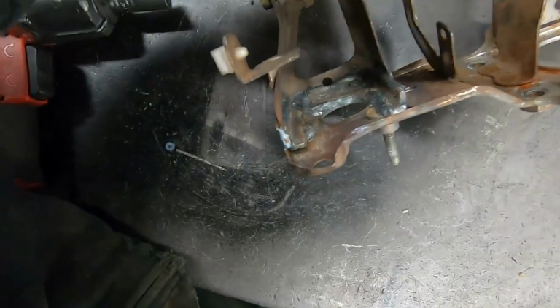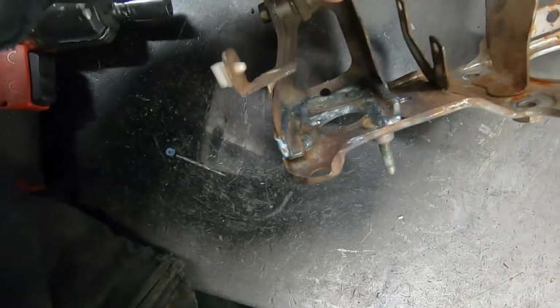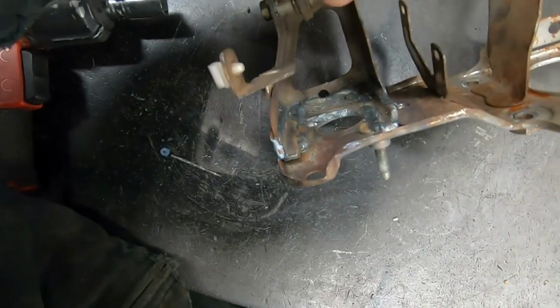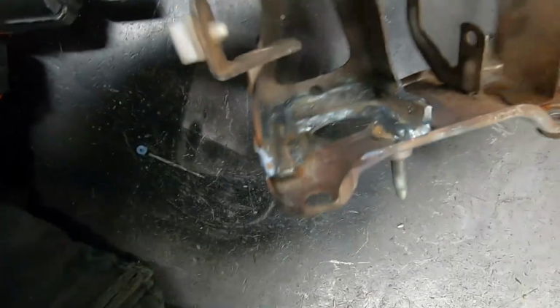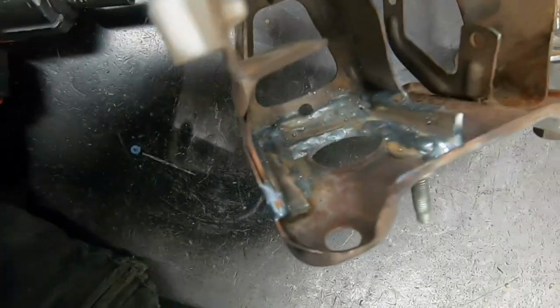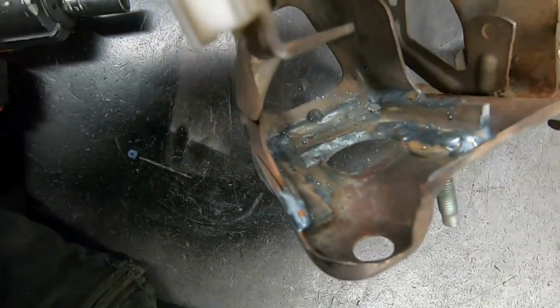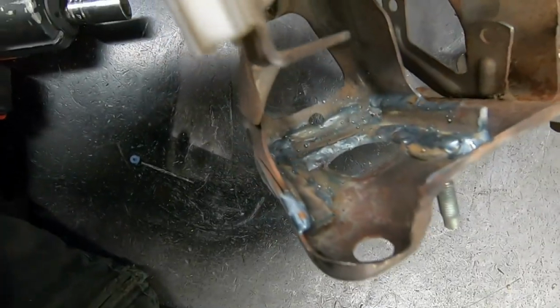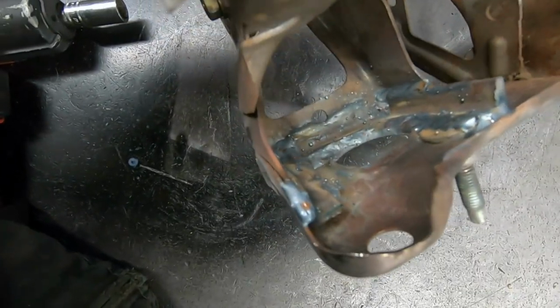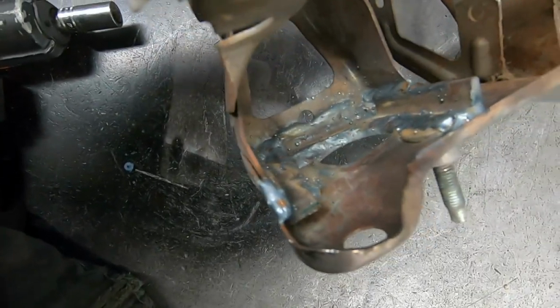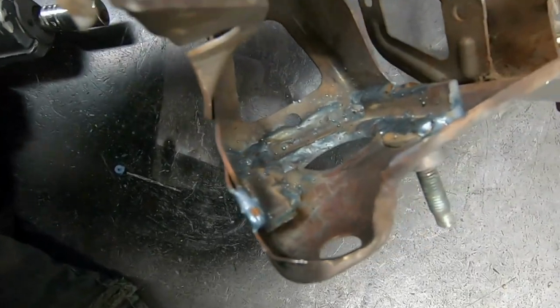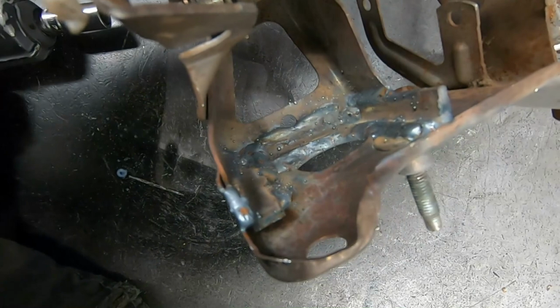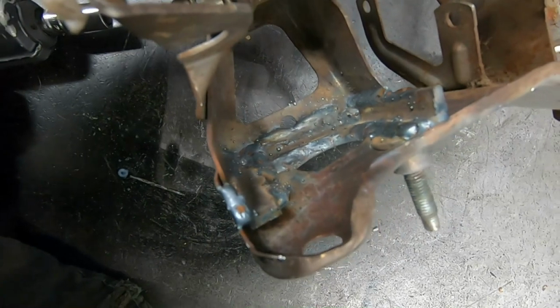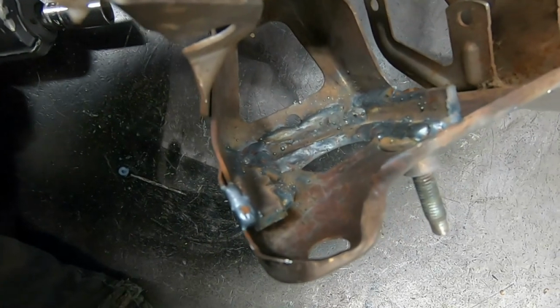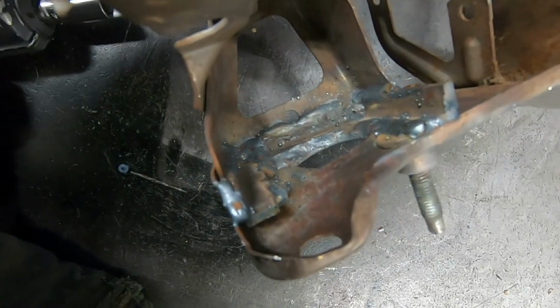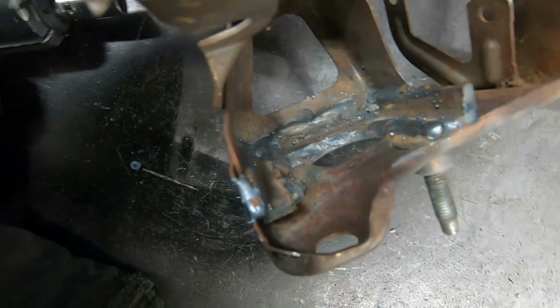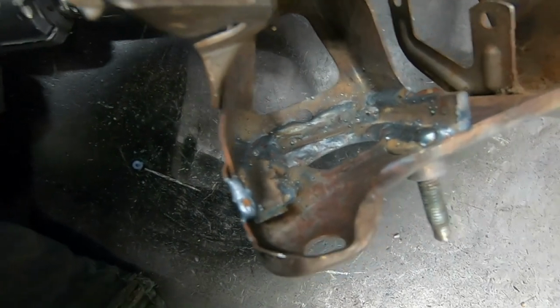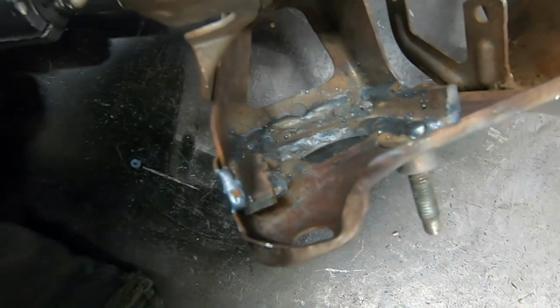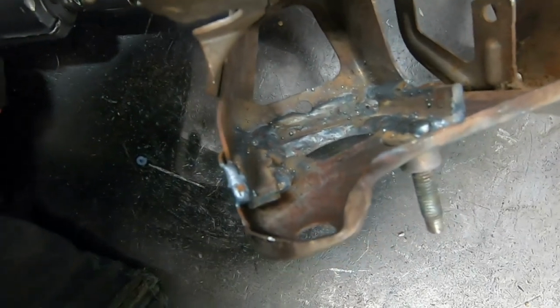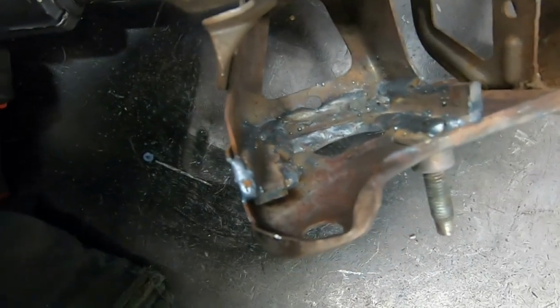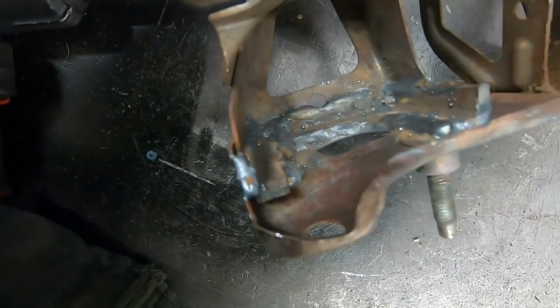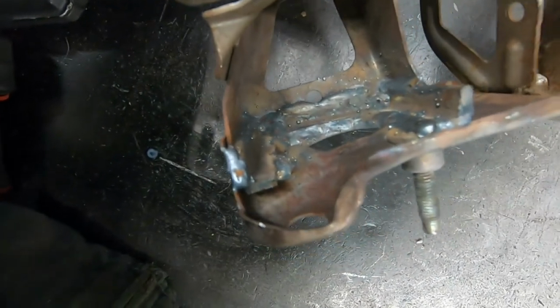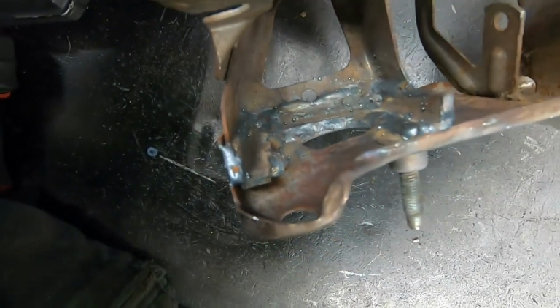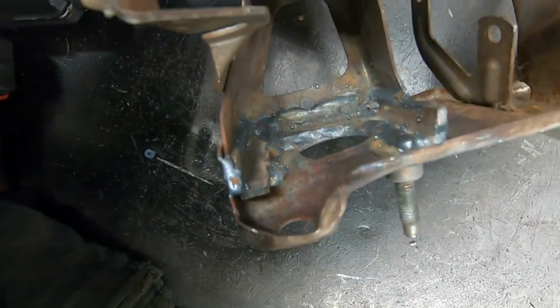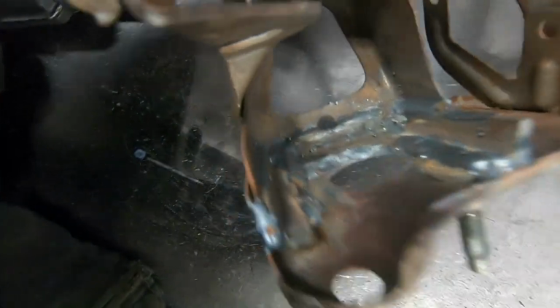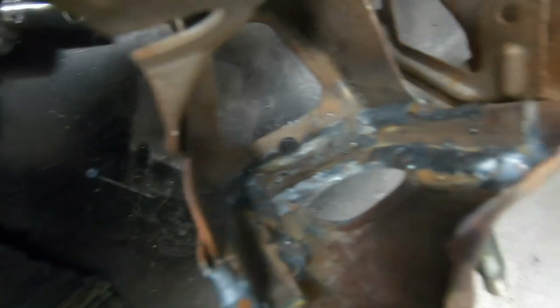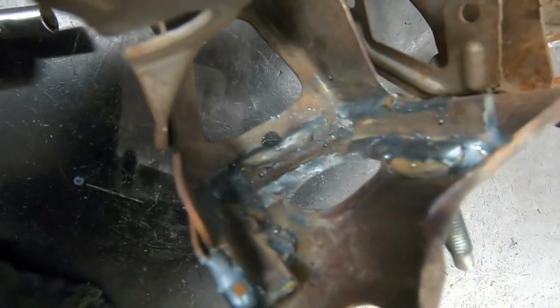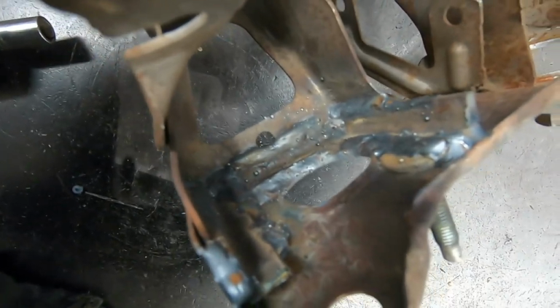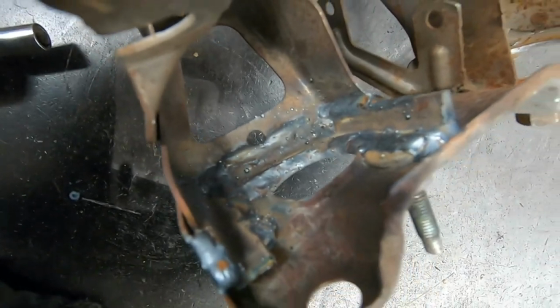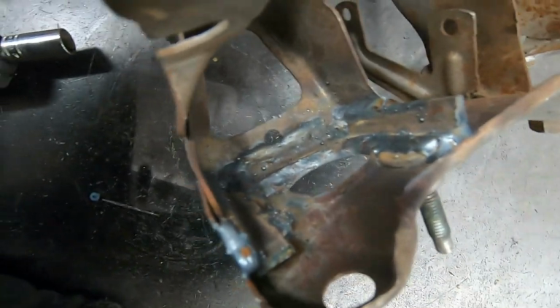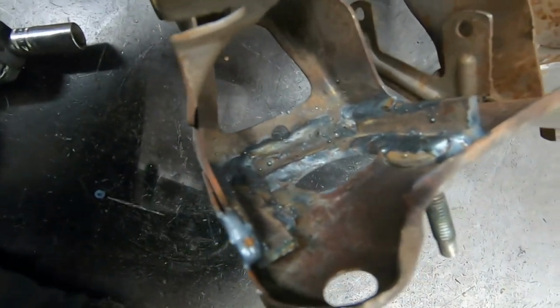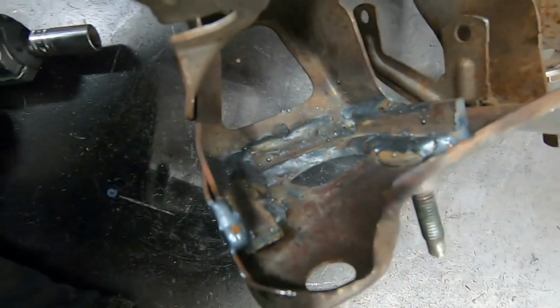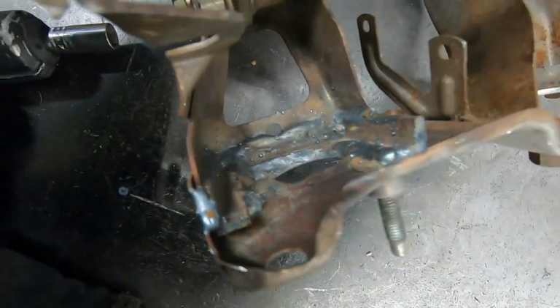Hopefully it works out well. Definitely worthwhile to take it all out if you are going to run a heavier clutch and just reinforce it to start with, and then you don't have to deal with this like I do.